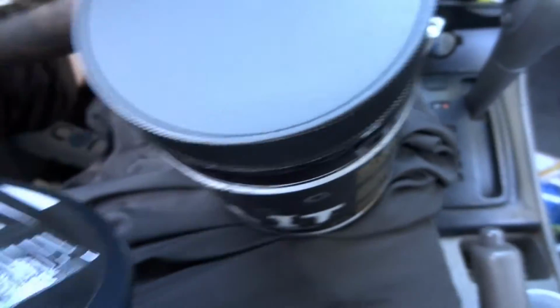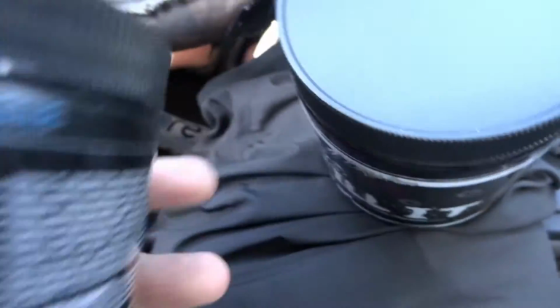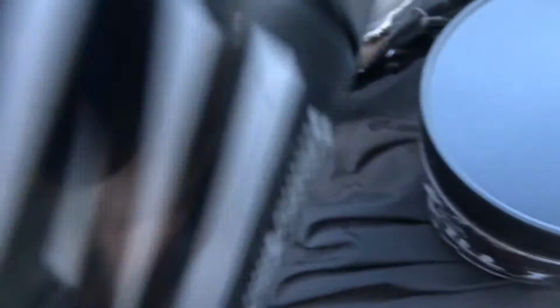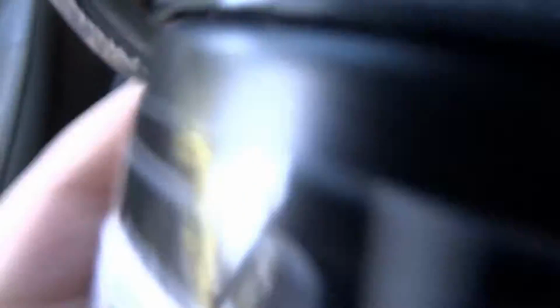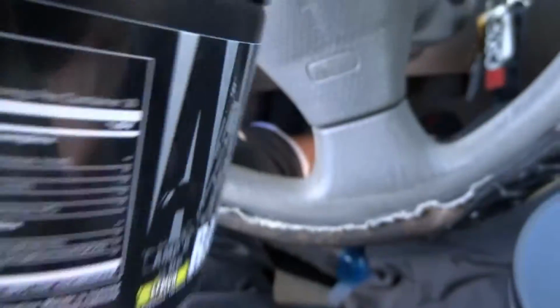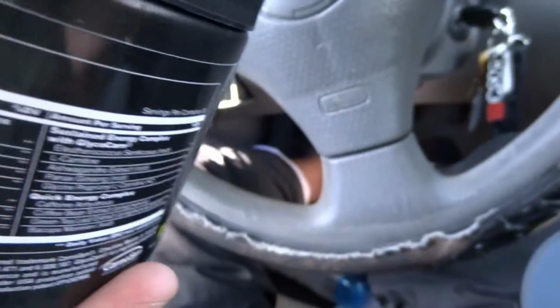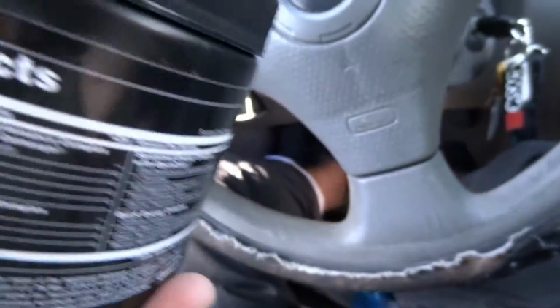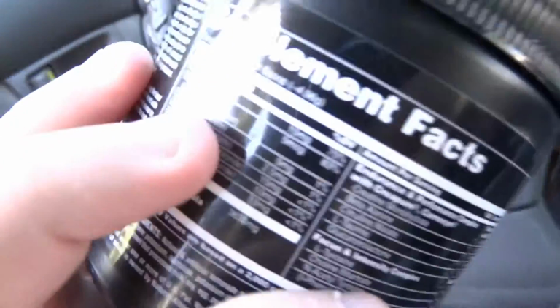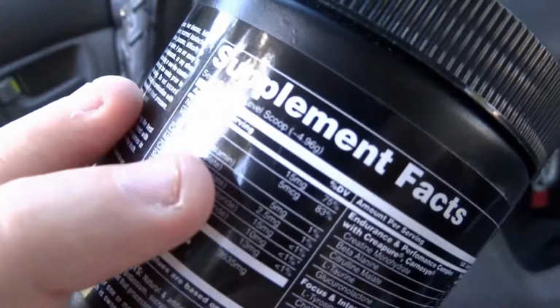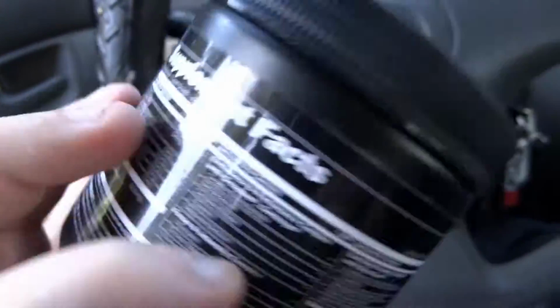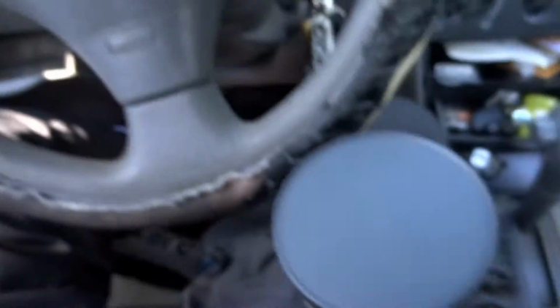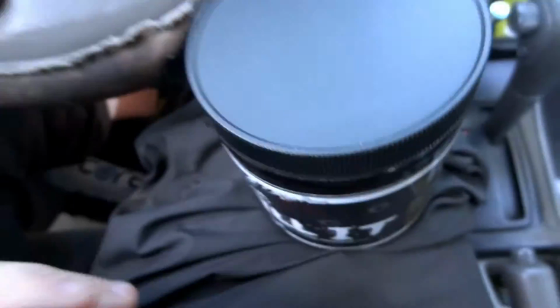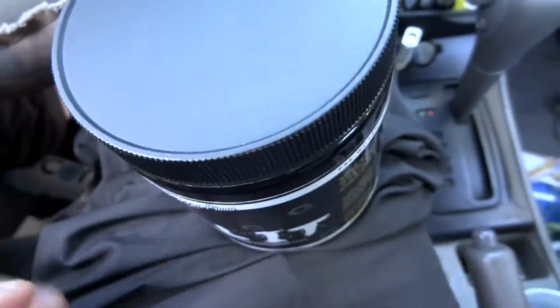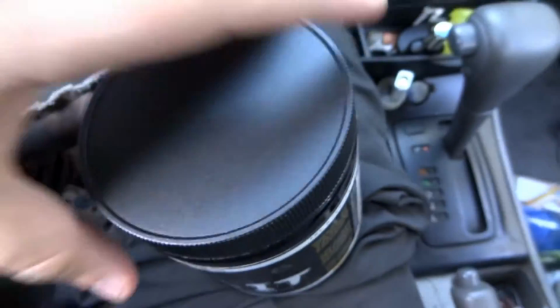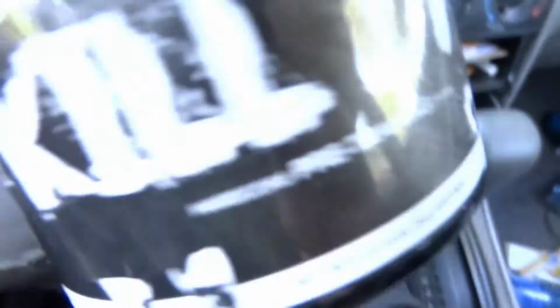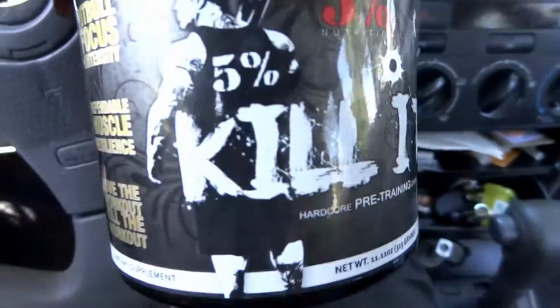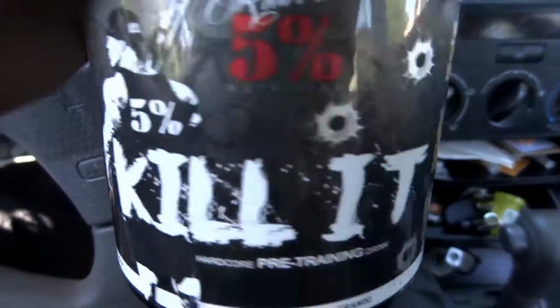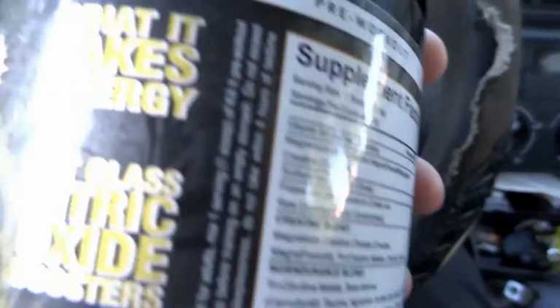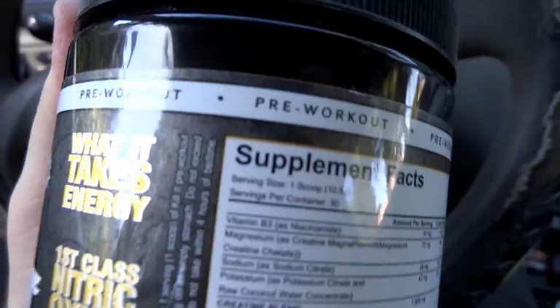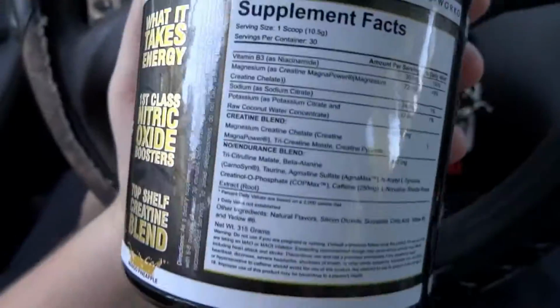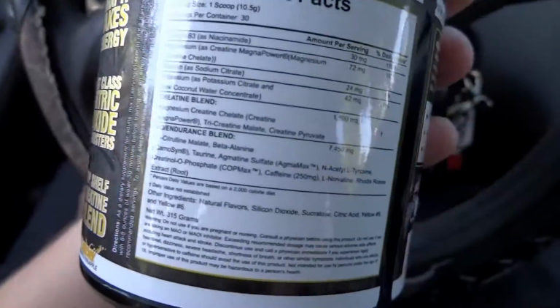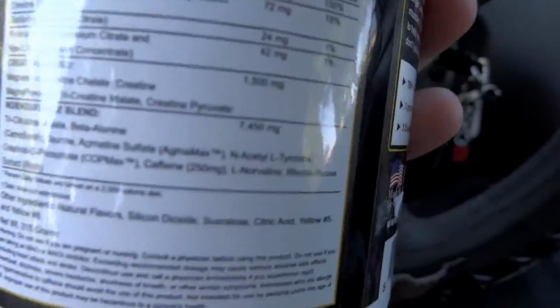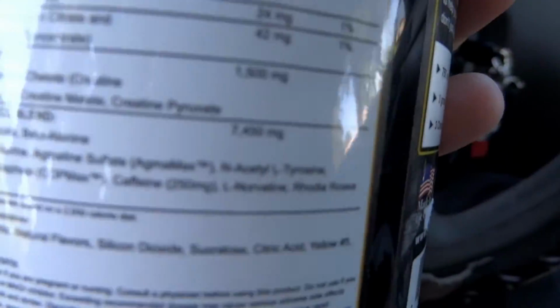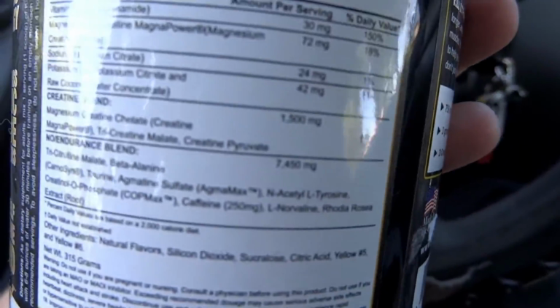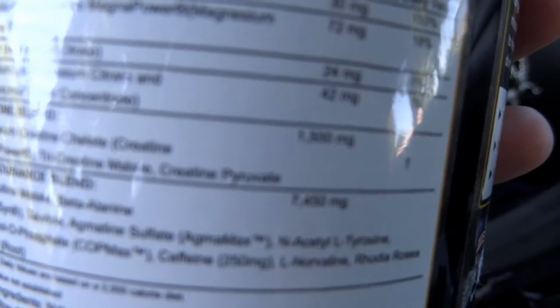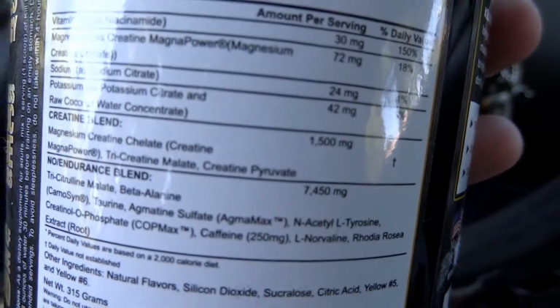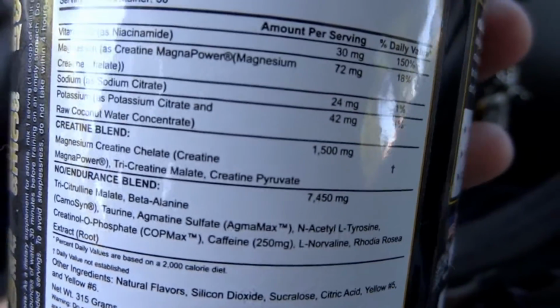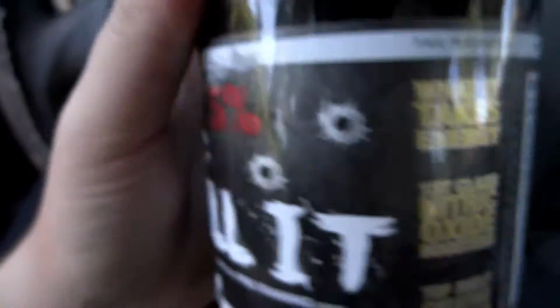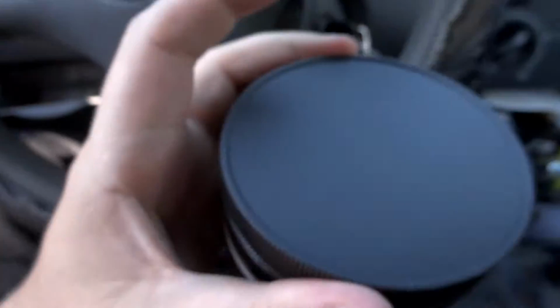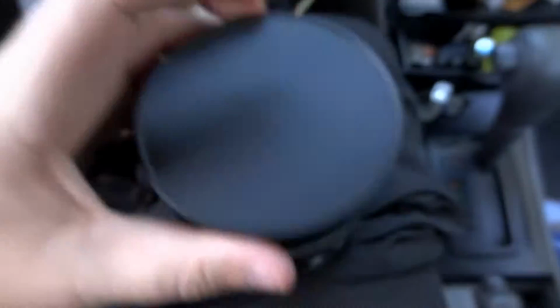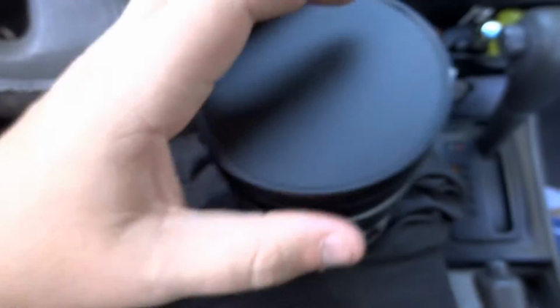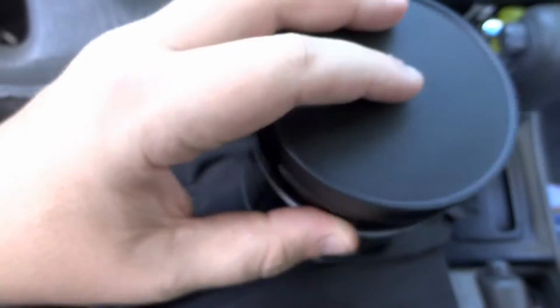If you look here — so it's 4 grams for that. He has 3 grams of citrulline alone in one serving. Alone. His blend is like 7 grams, gram and a half — just crazy amounts.